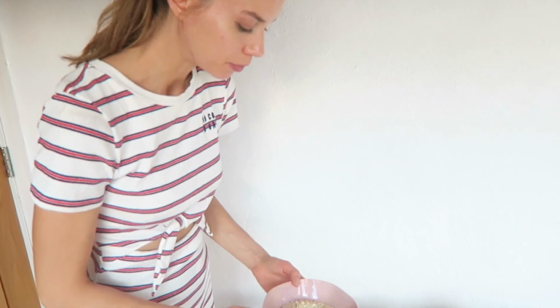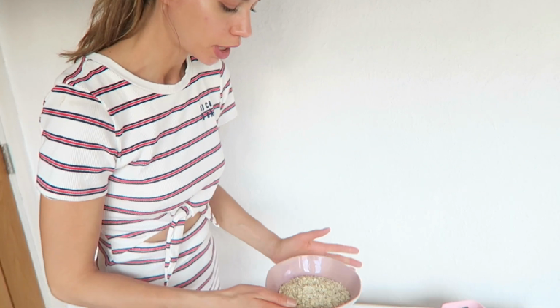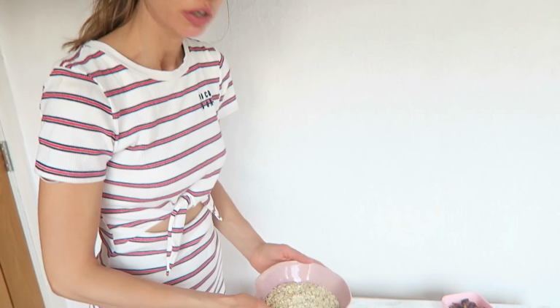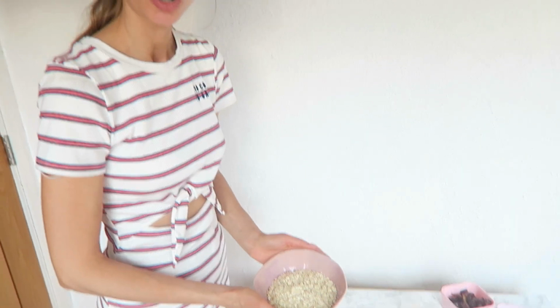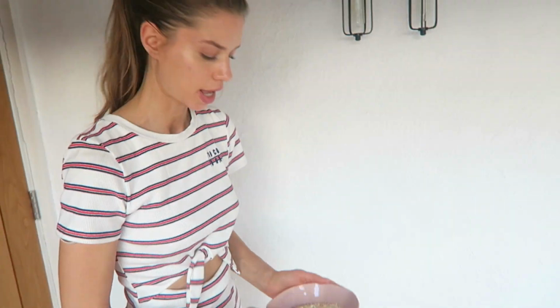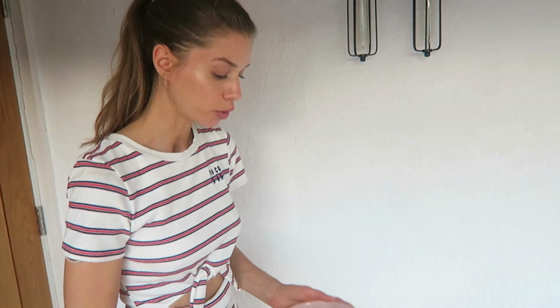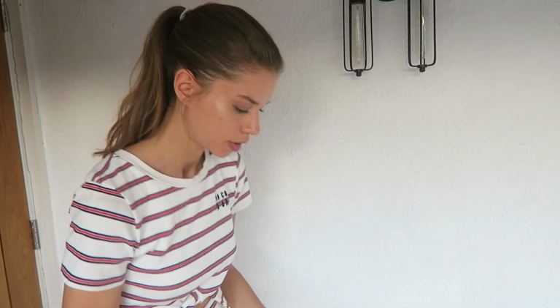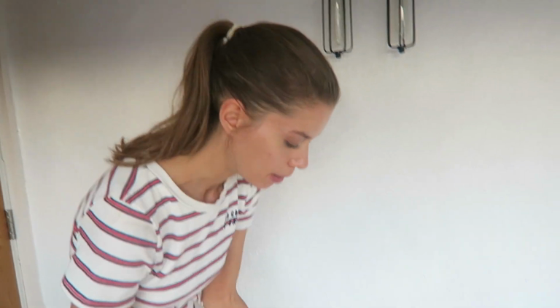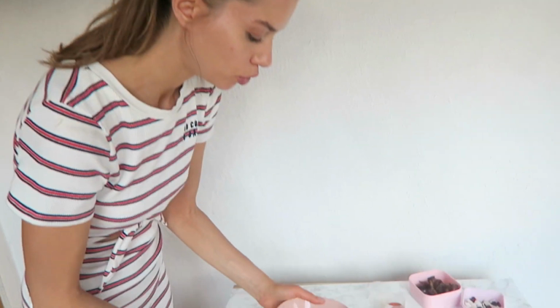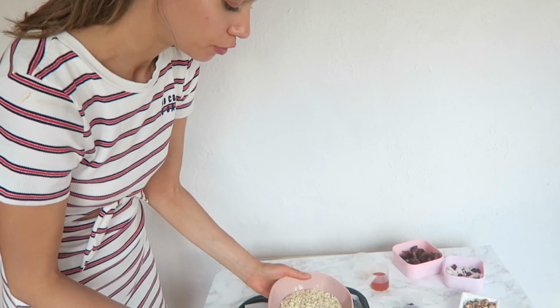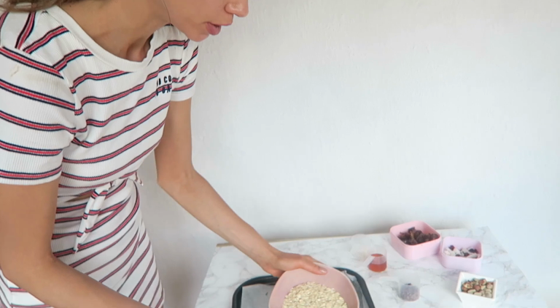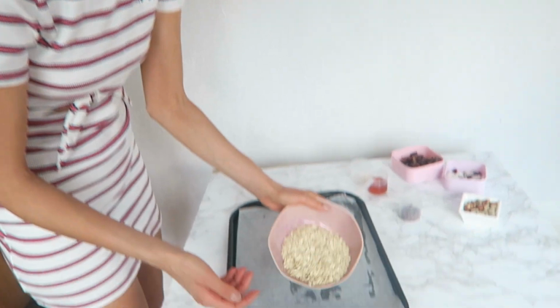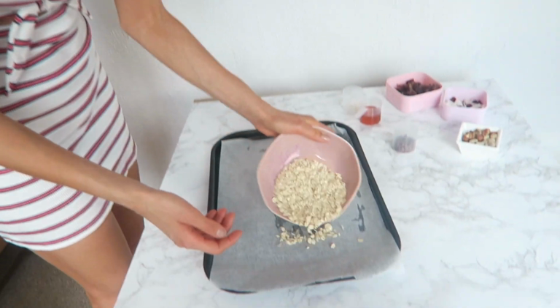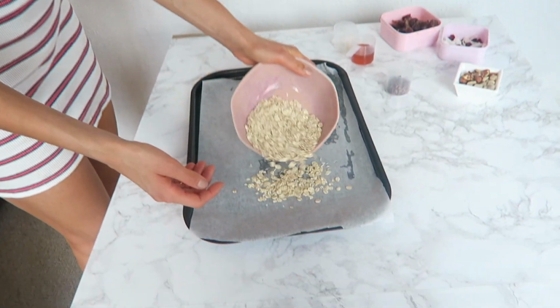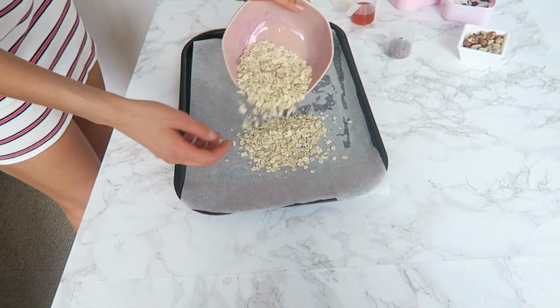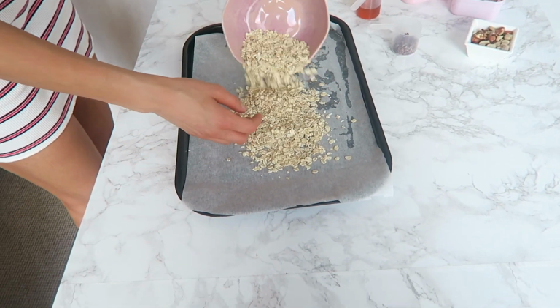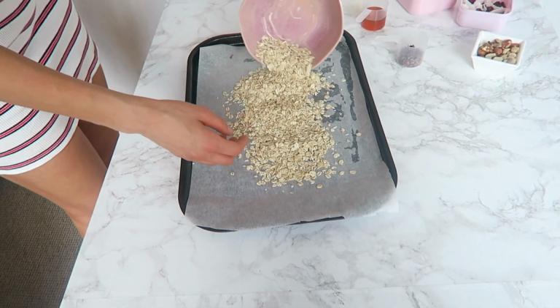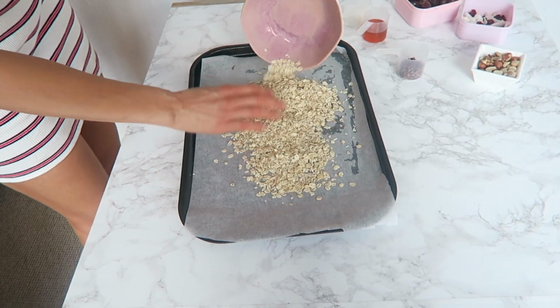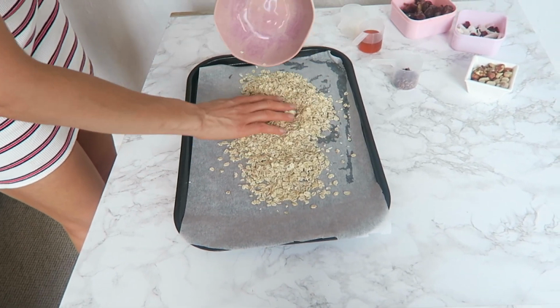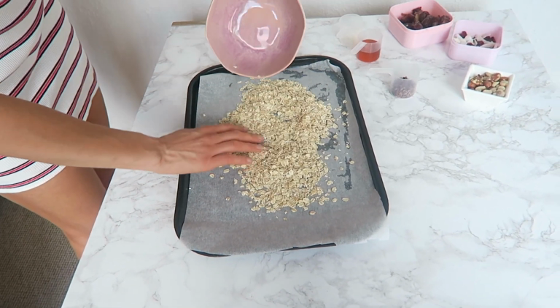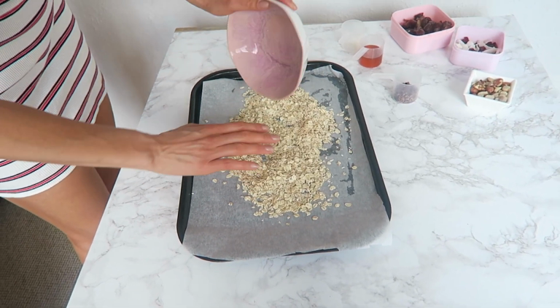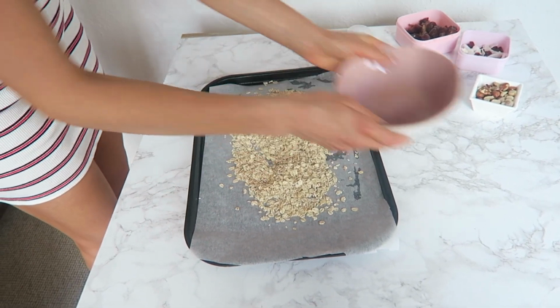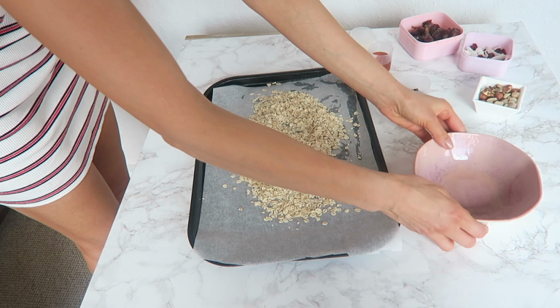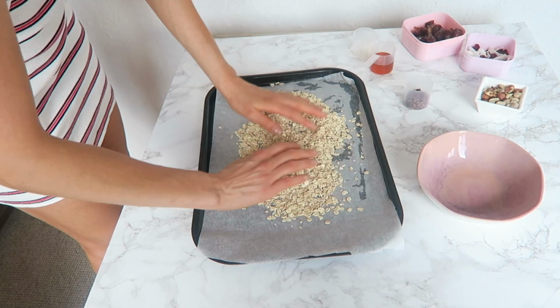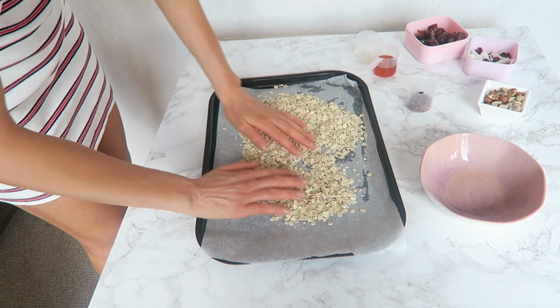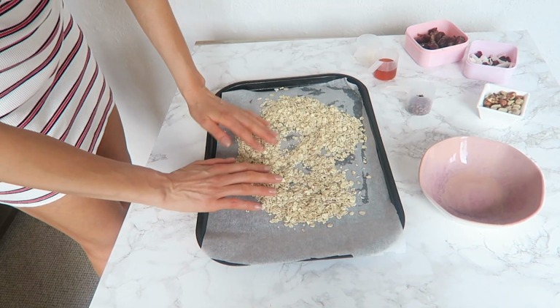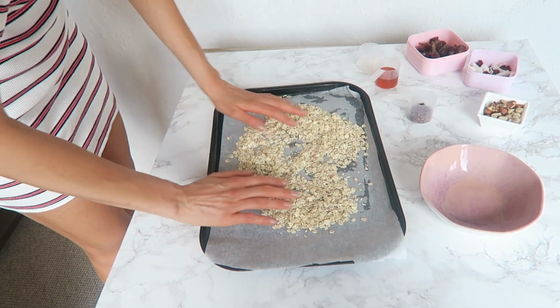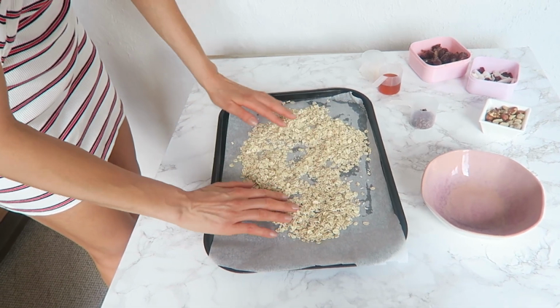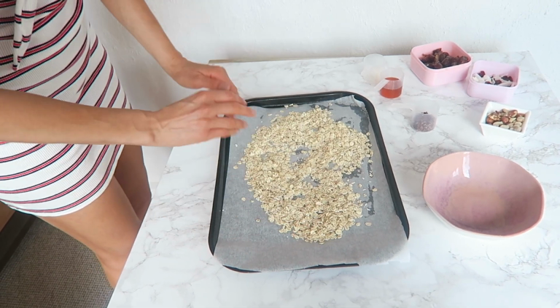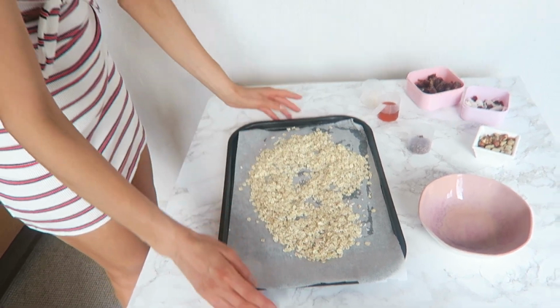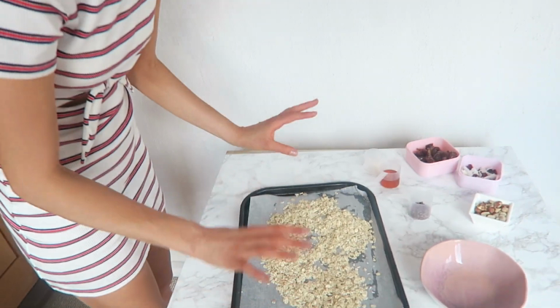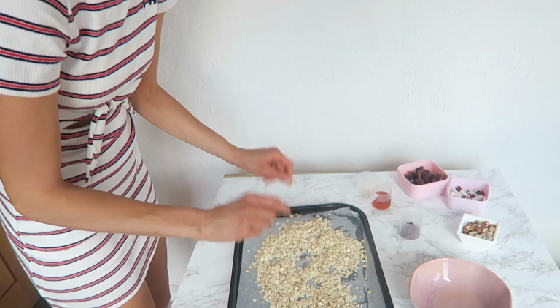I've just got two cups of rolled oats — you can do gluten-free ones if you are gluten-free — and I'm just going to pop them on a baking tray and roast them for about 10 to 15 minutes, just until they get golden.